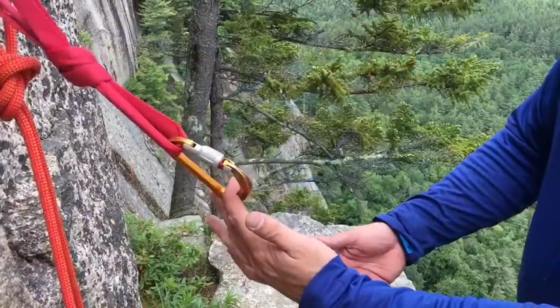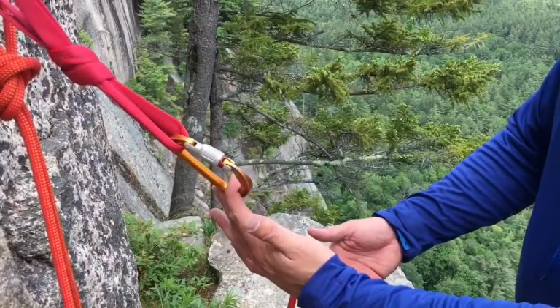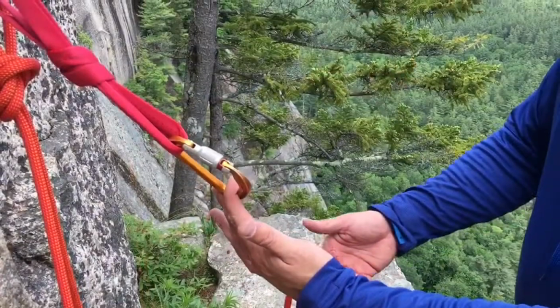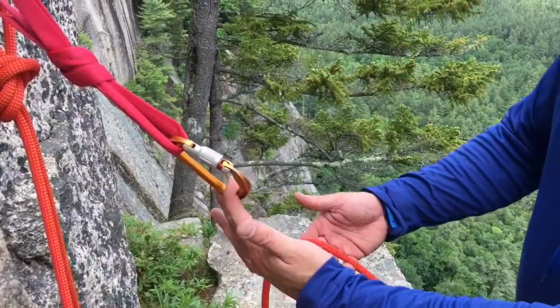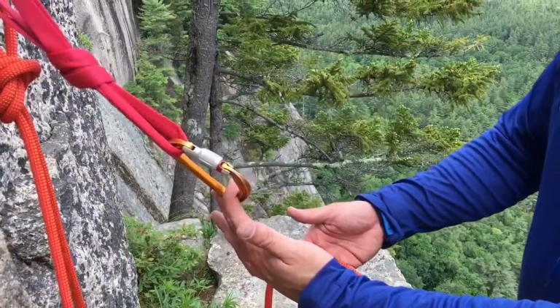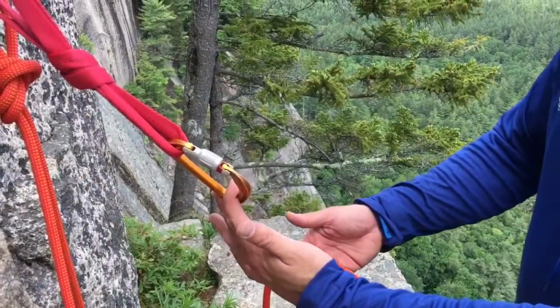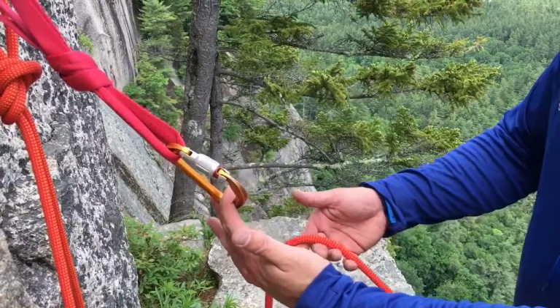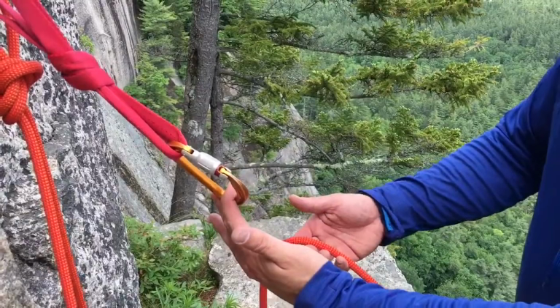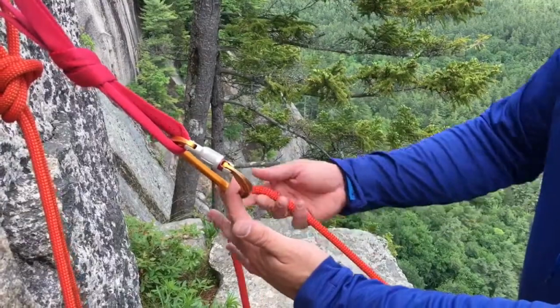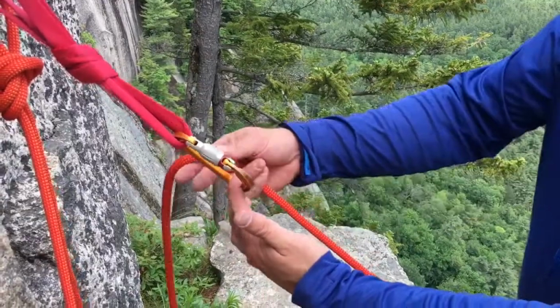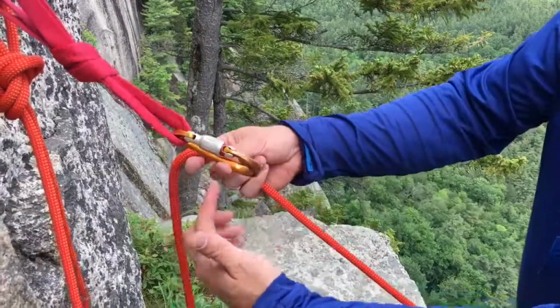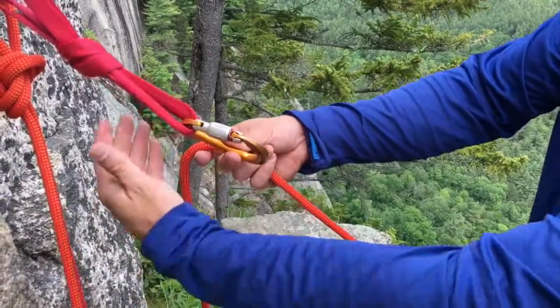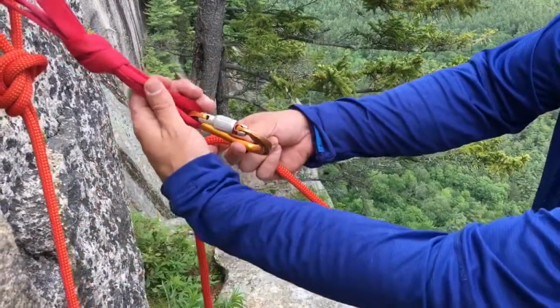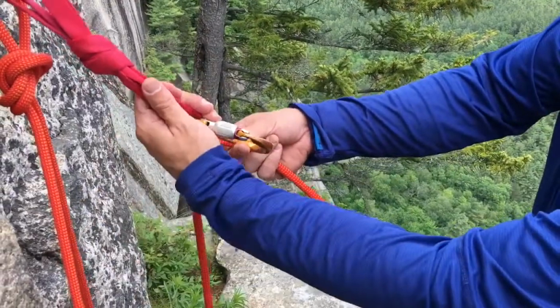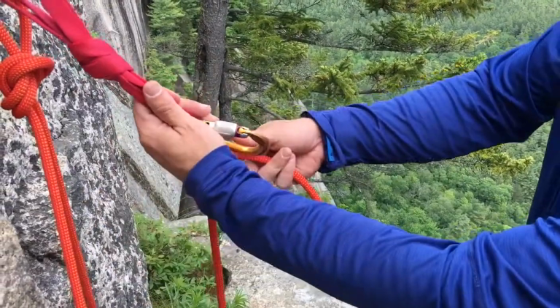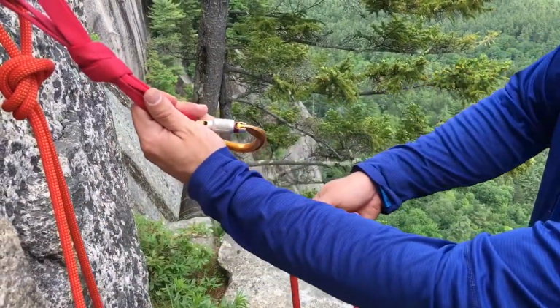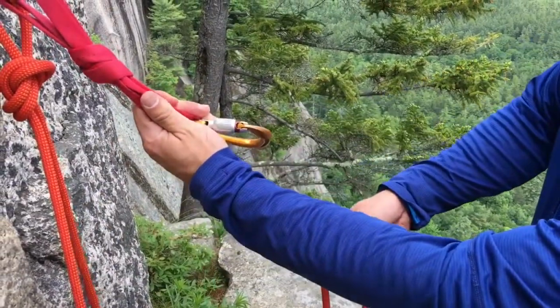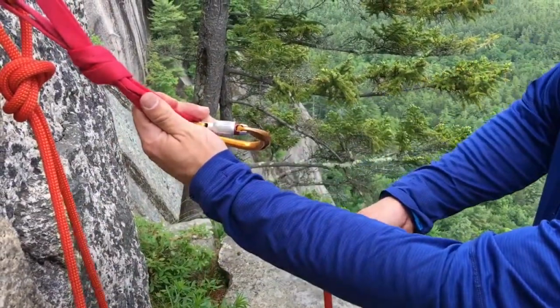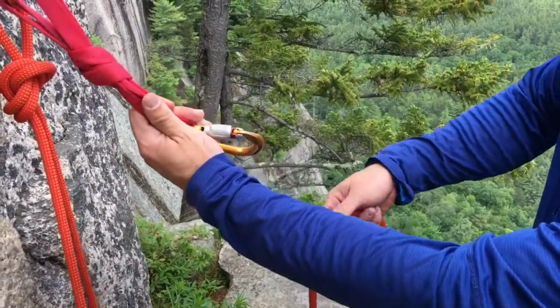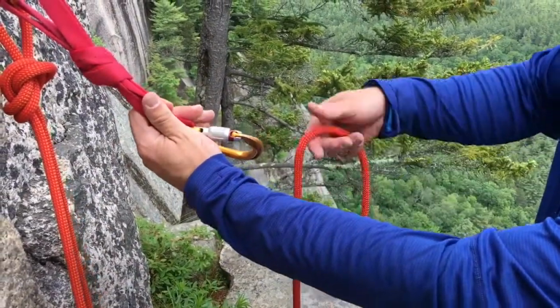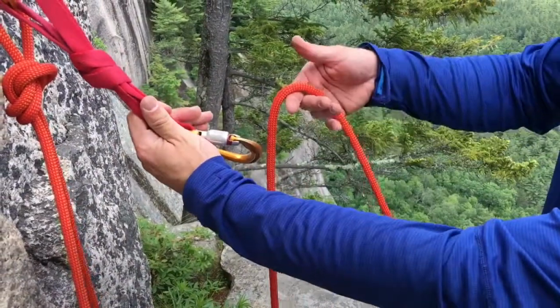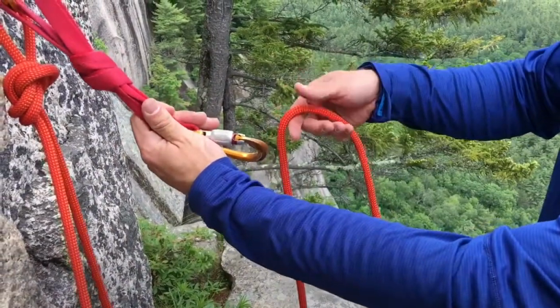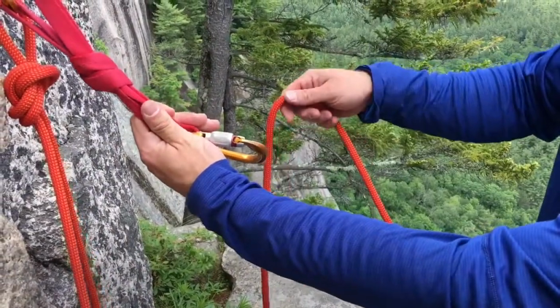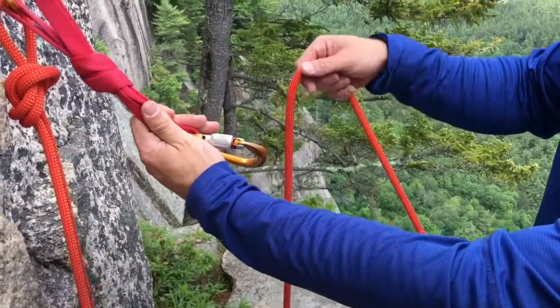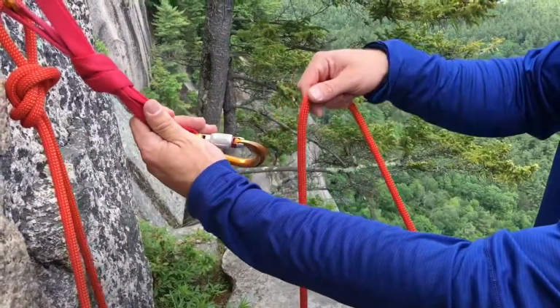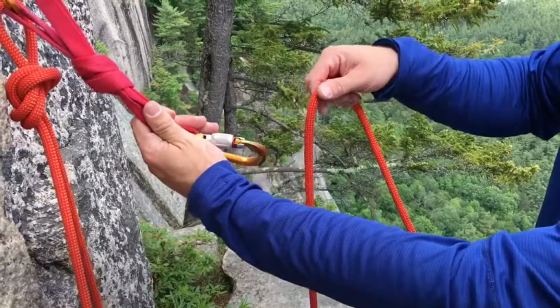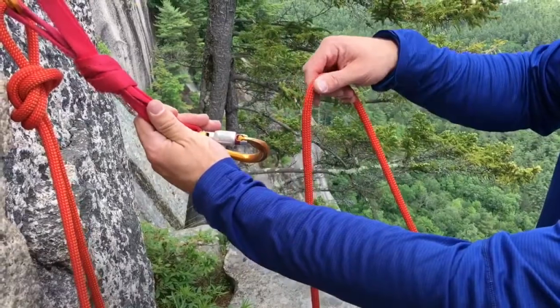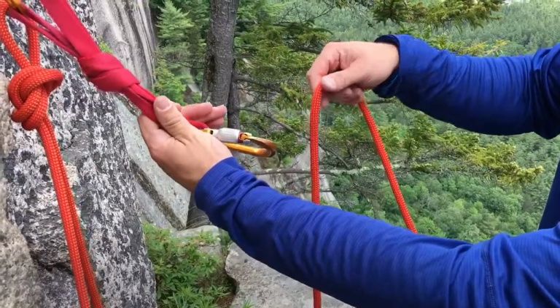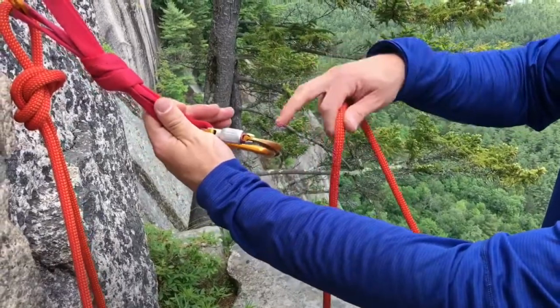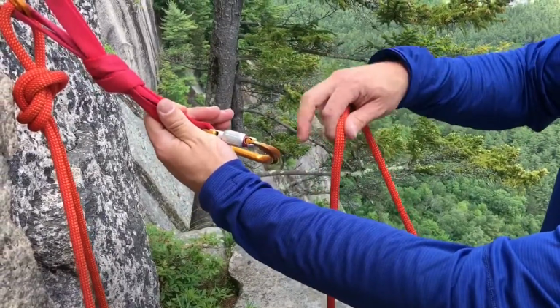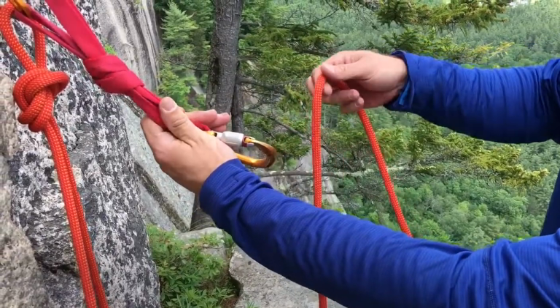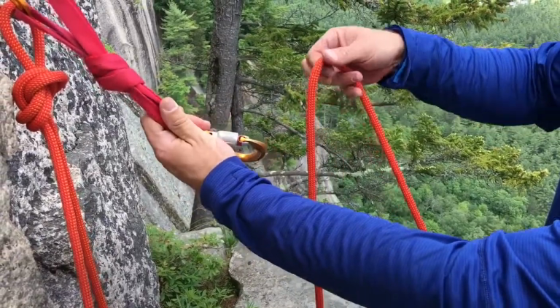One great advantage of tying the clove hitch on the carabiner is I can hold on to the anchor and keep myself secure while I tie my clove hitch onto my anchor carabiner.